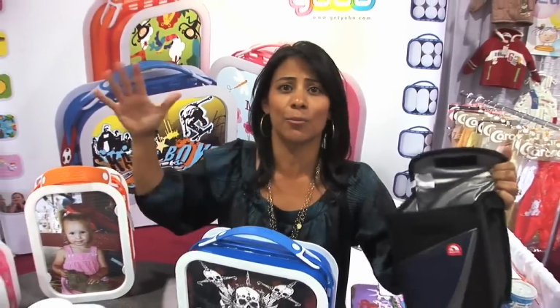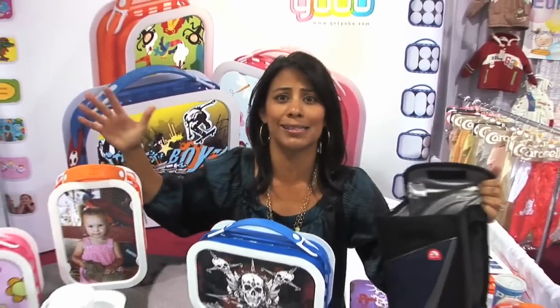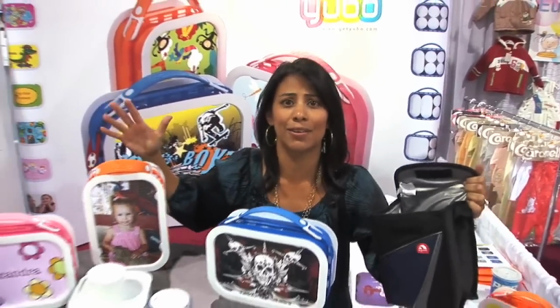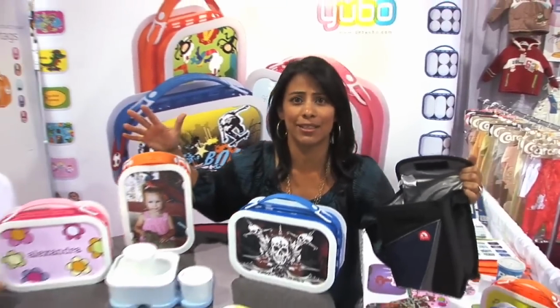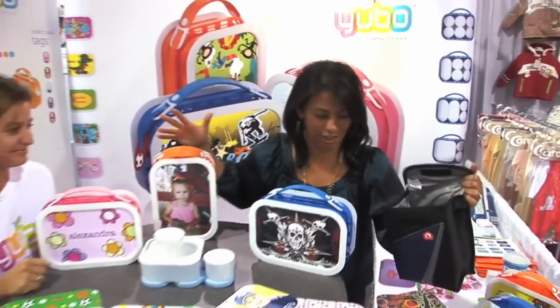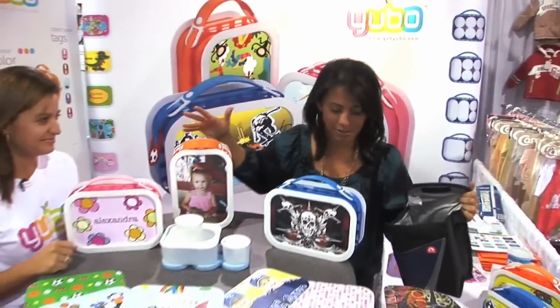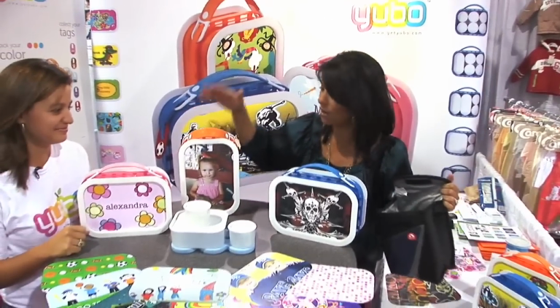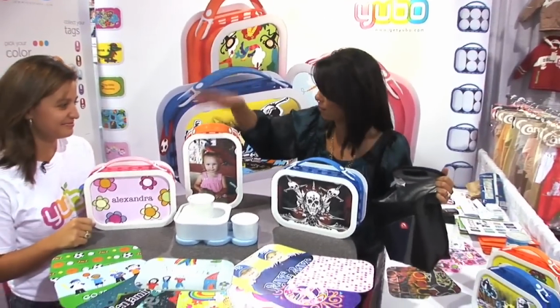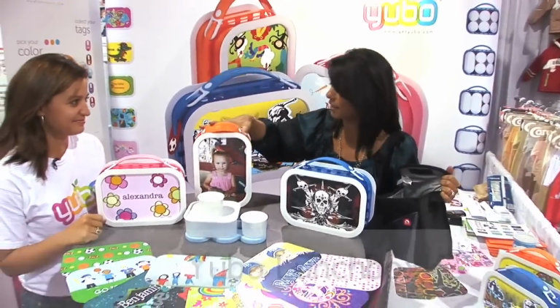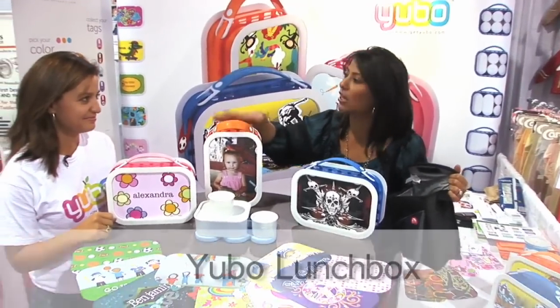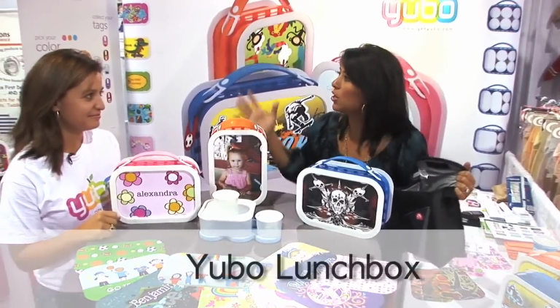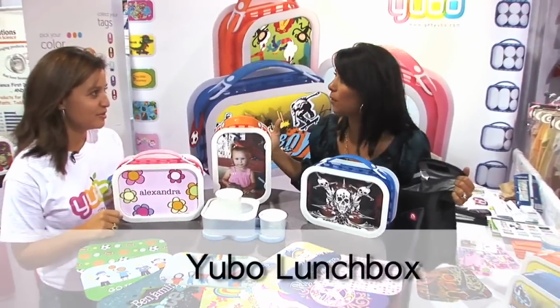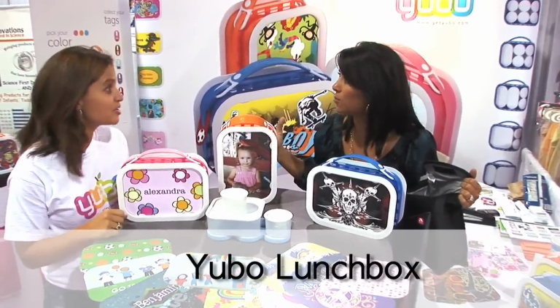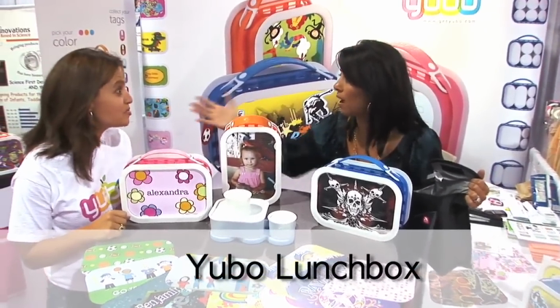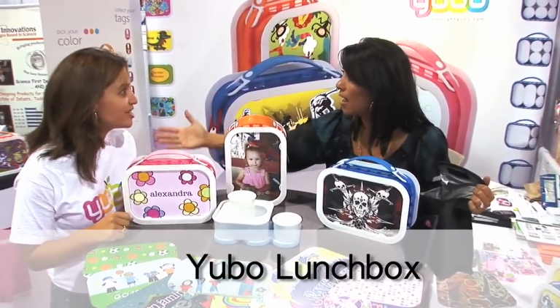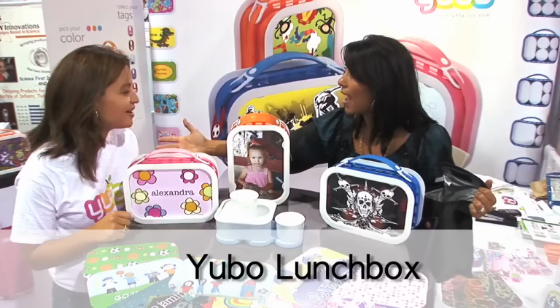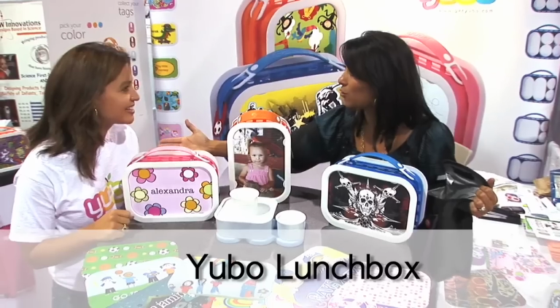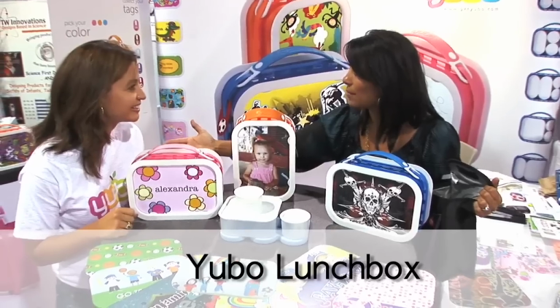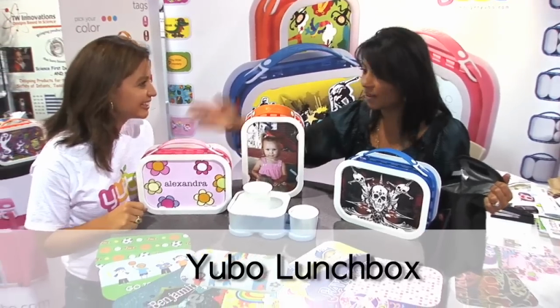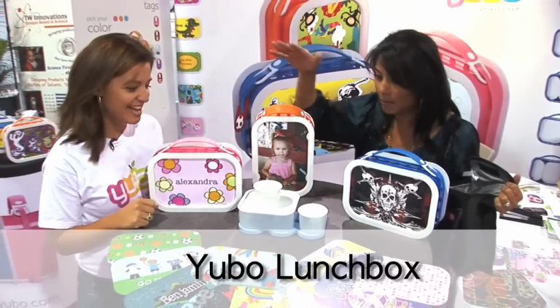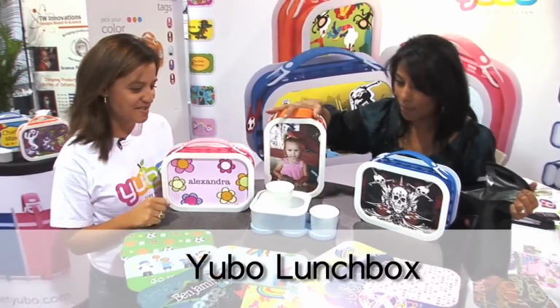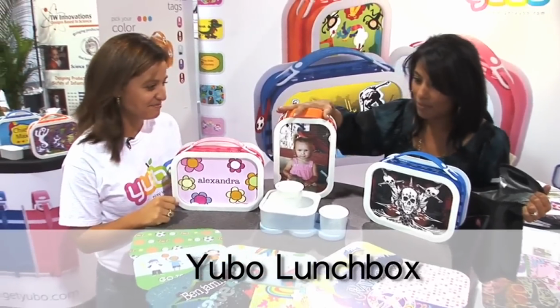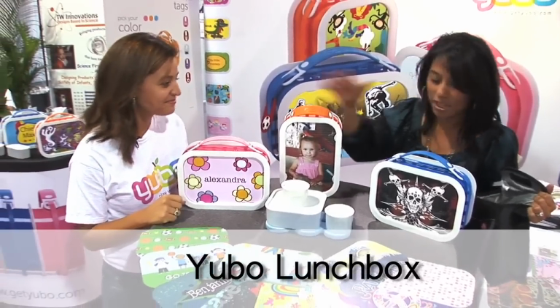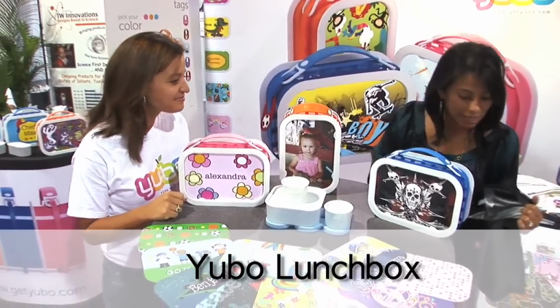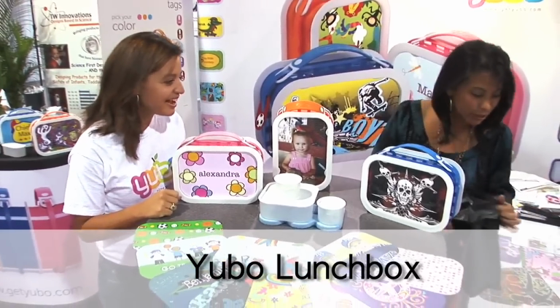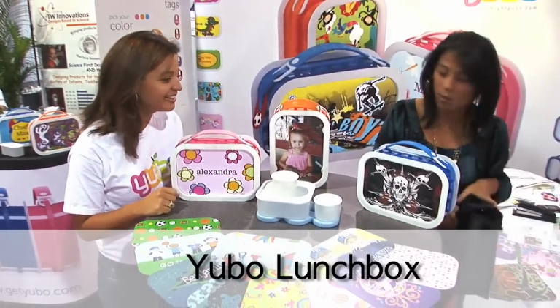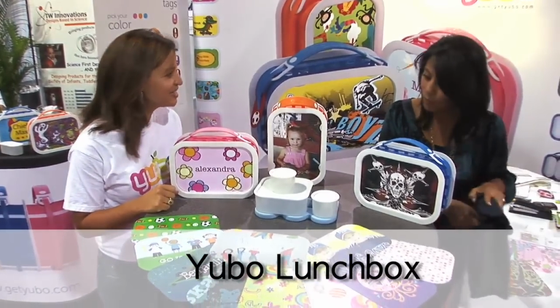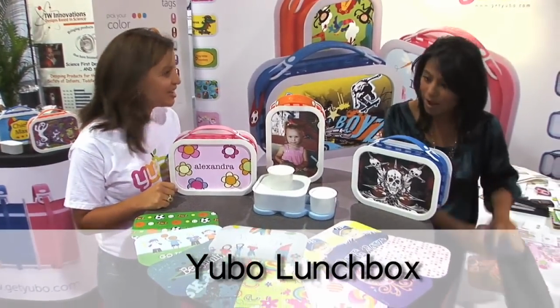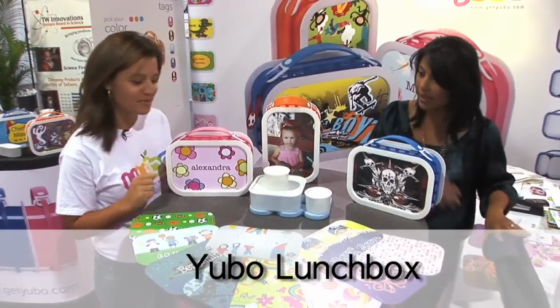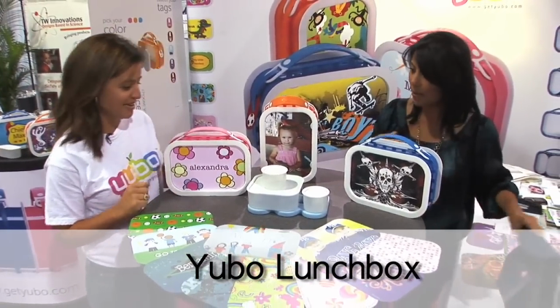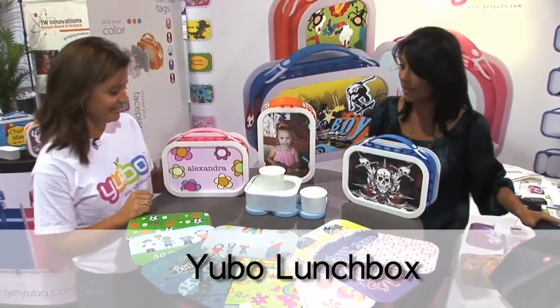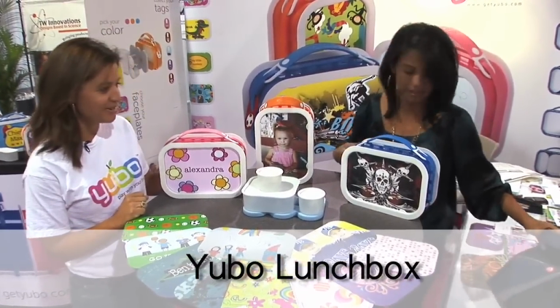Look what I discovered at the show — this wonderful product, the Yubo Lunchbox. You're joining me now to tell me about this killer, wonderful product. I love to tell you about it.